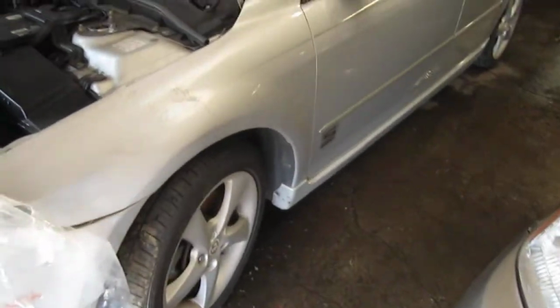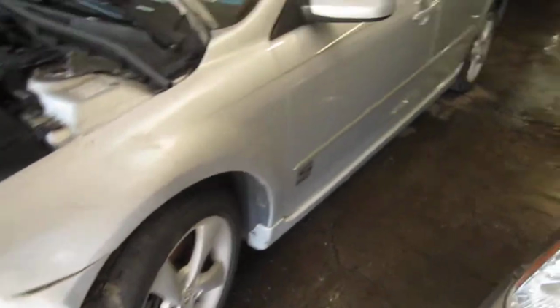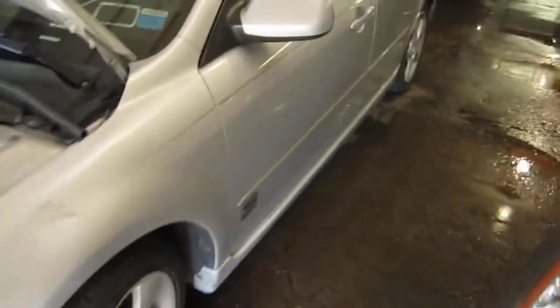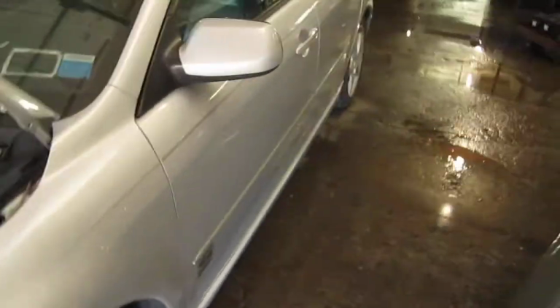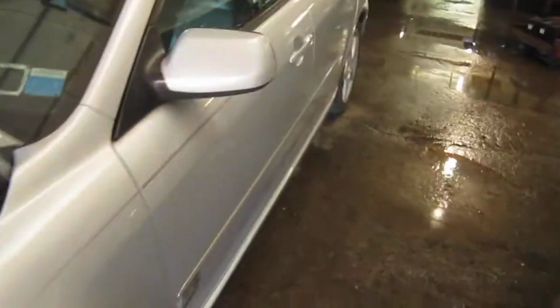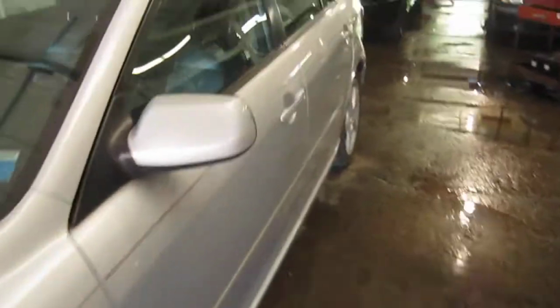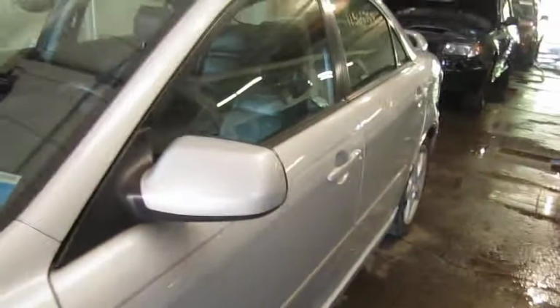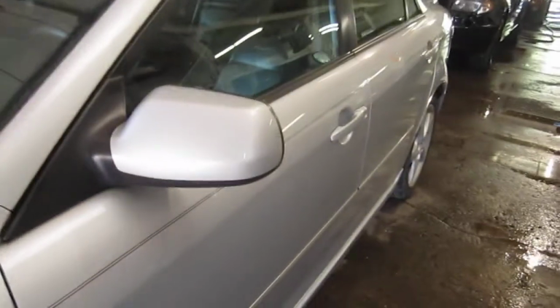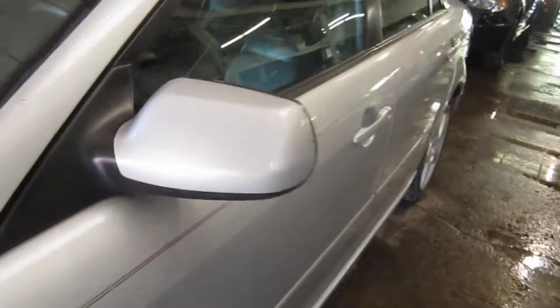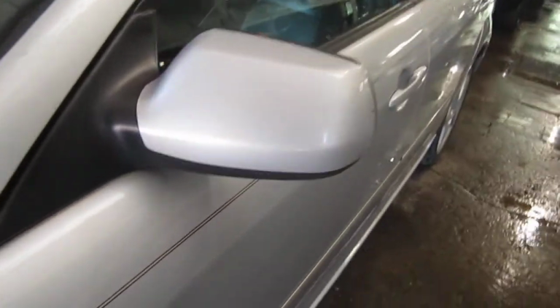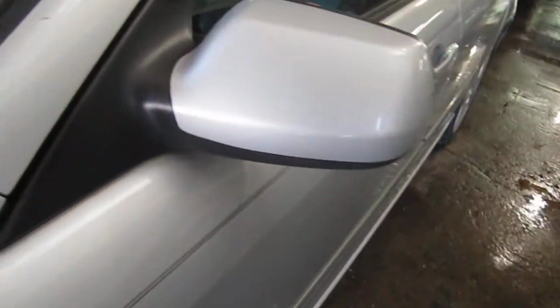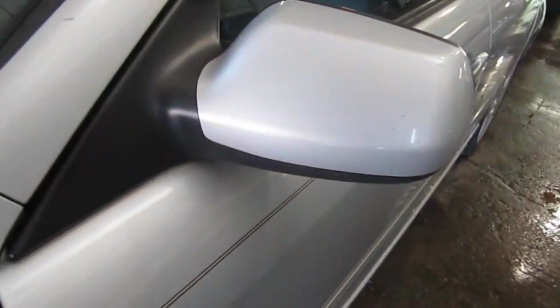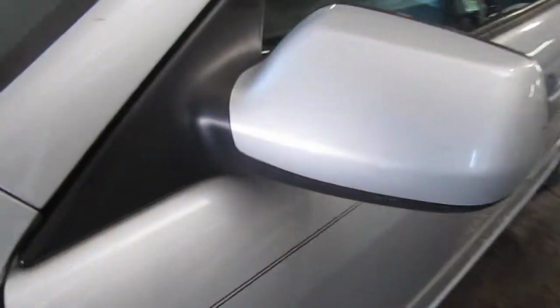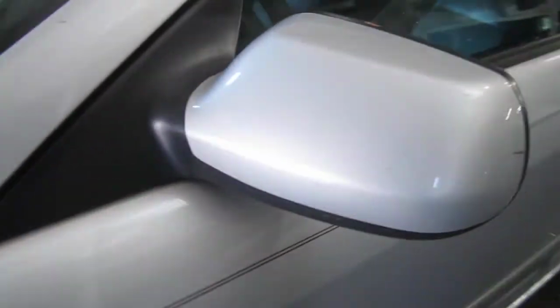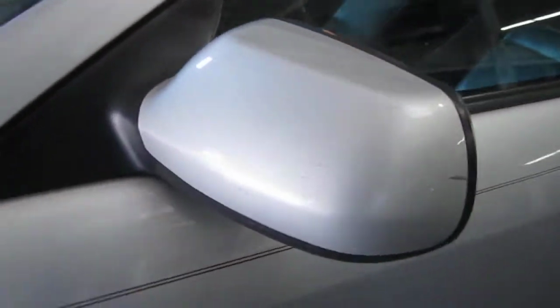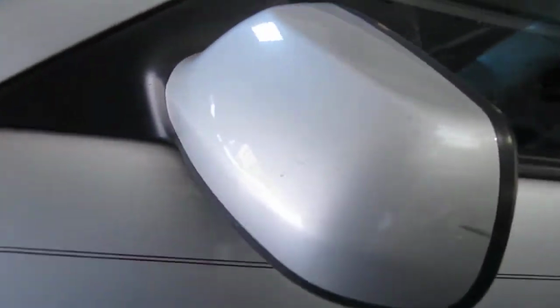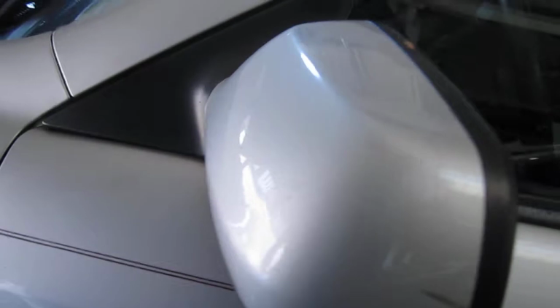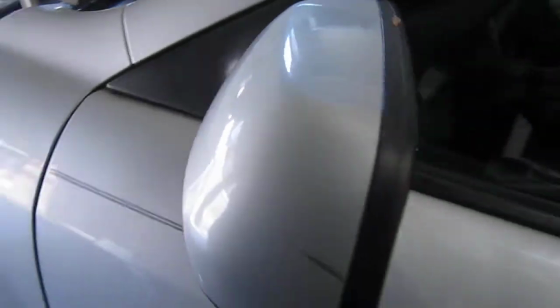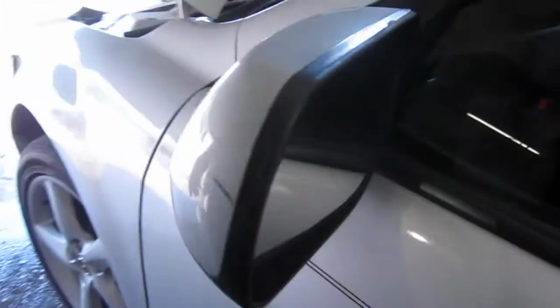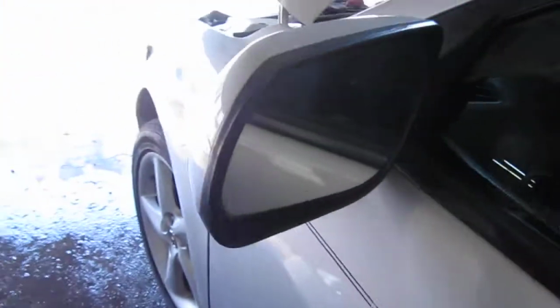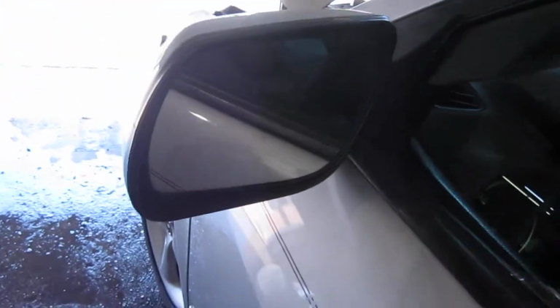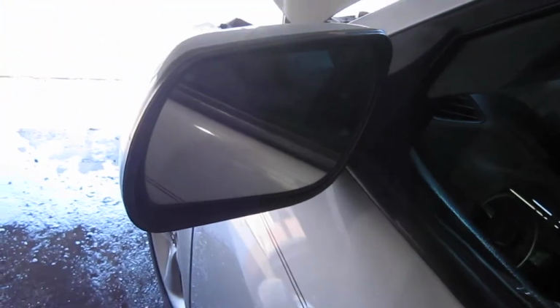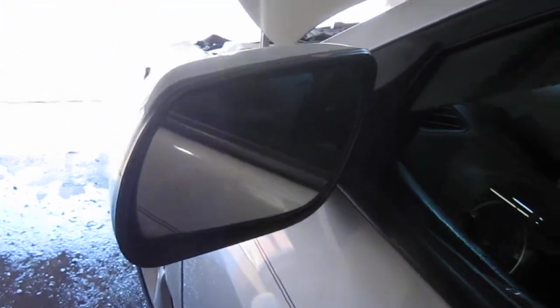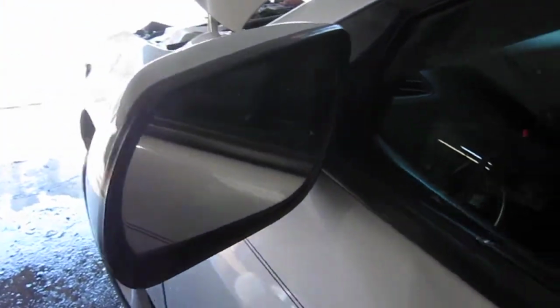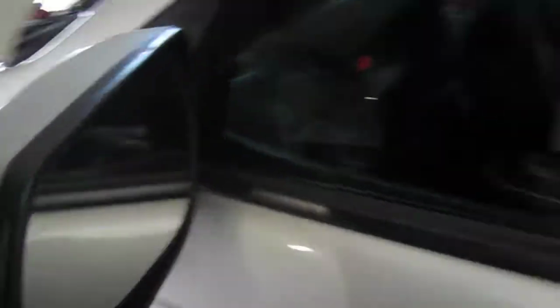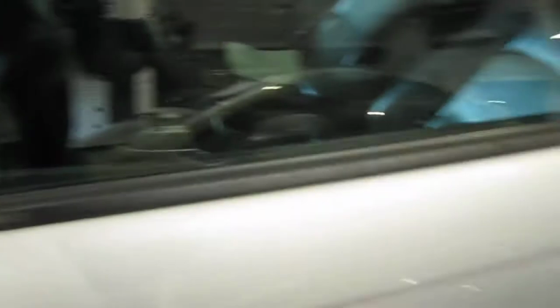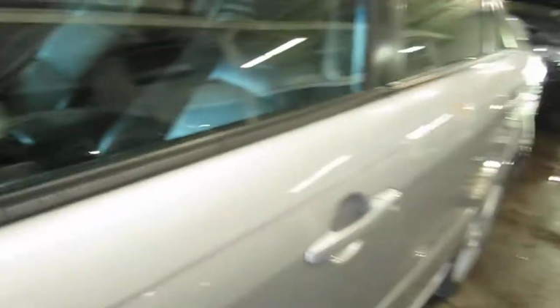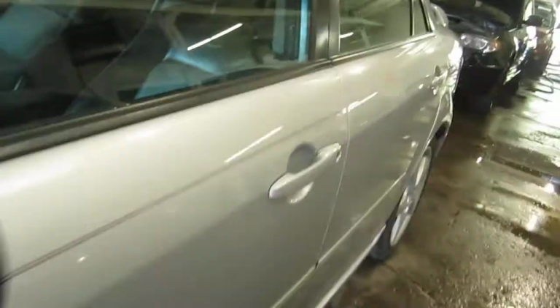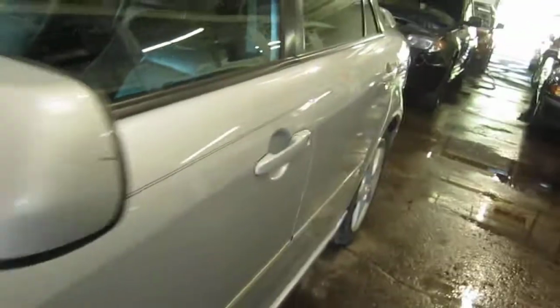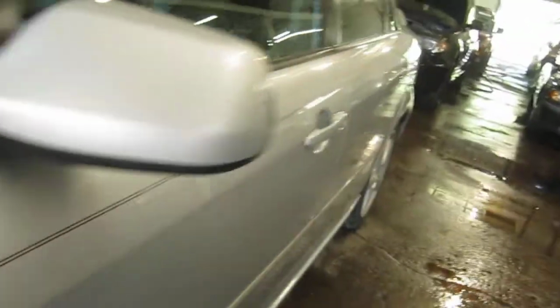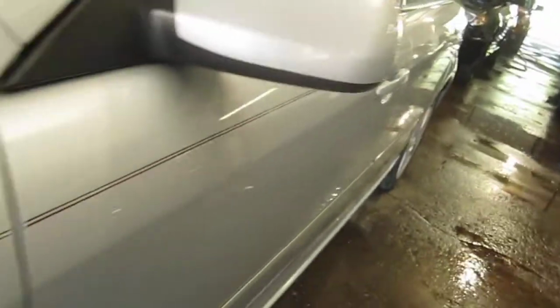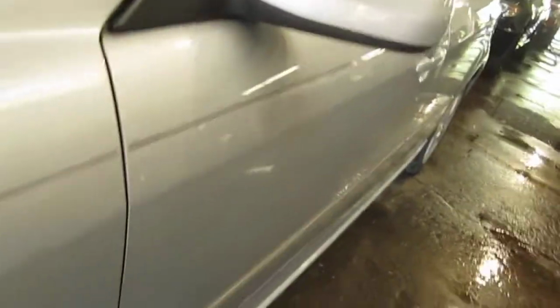The vehicle does also have a good driver's side door mounted mirror, as well as a good driver's side front door.